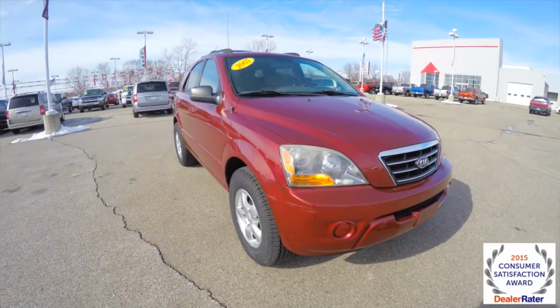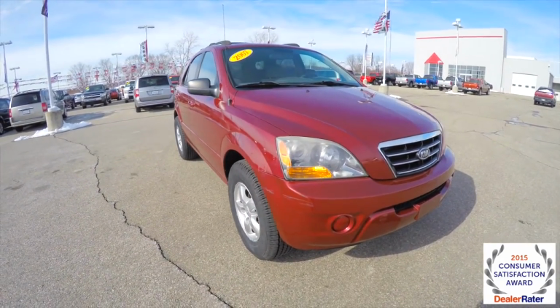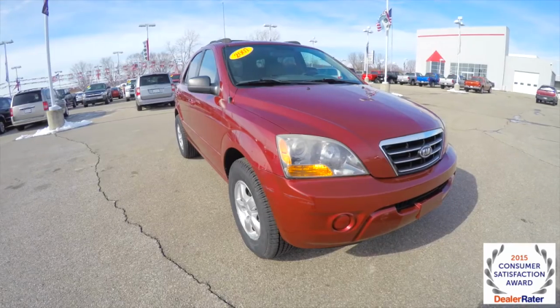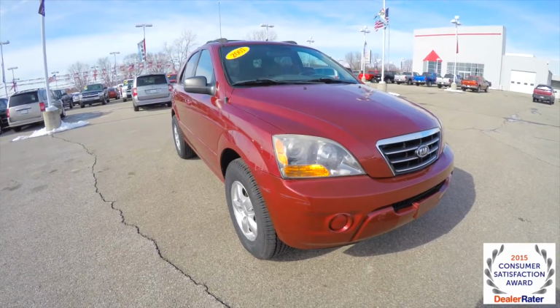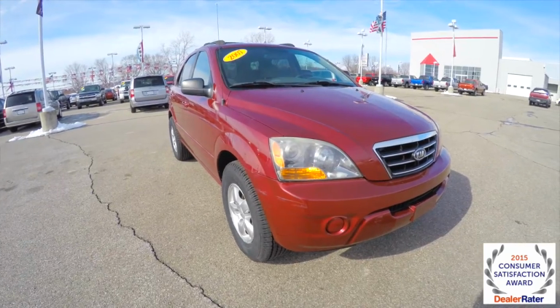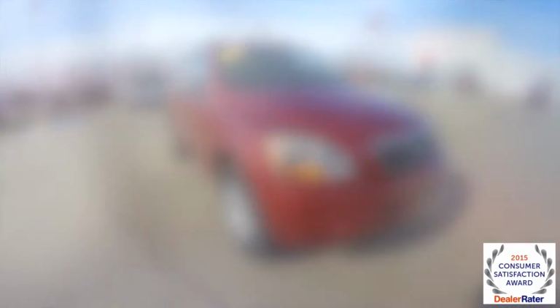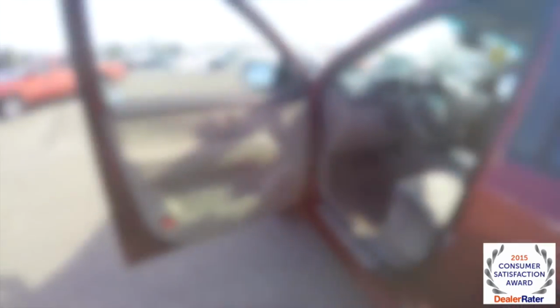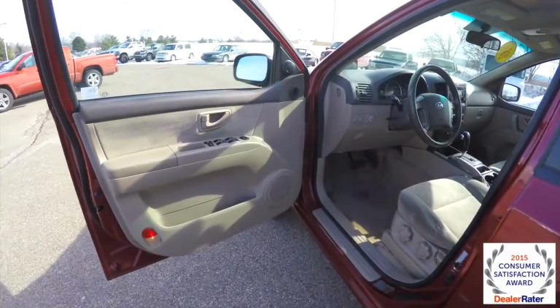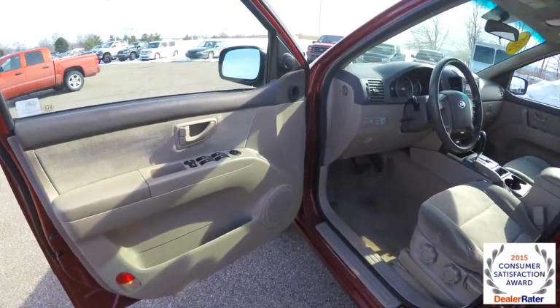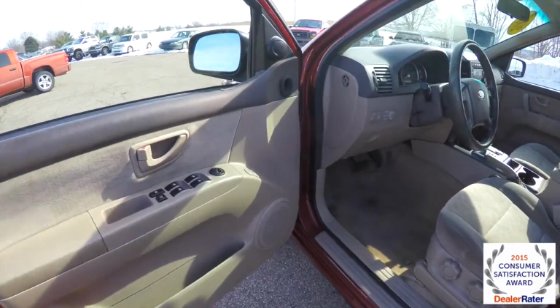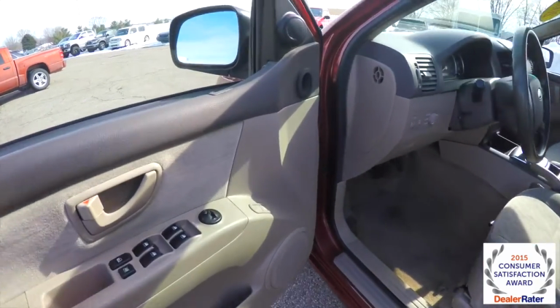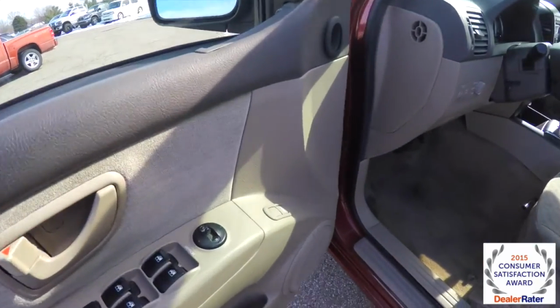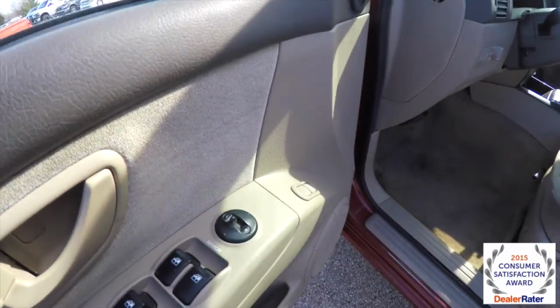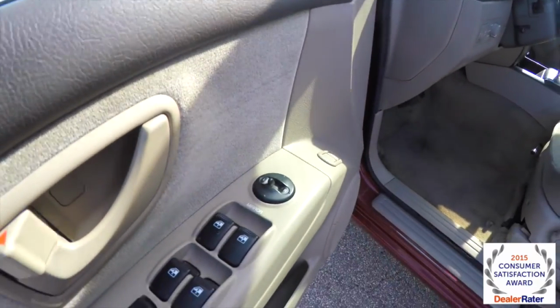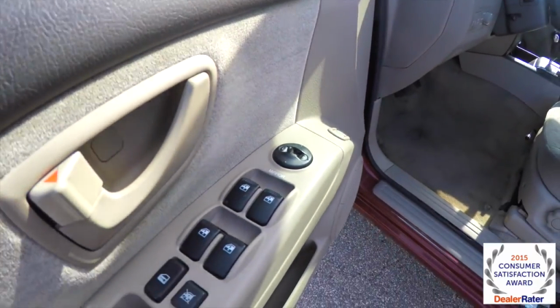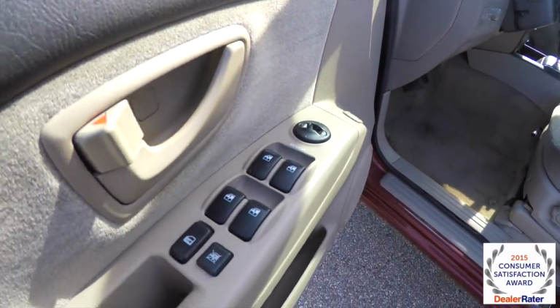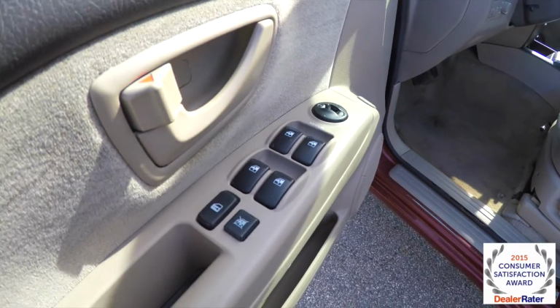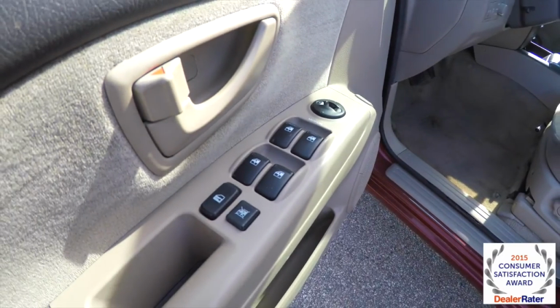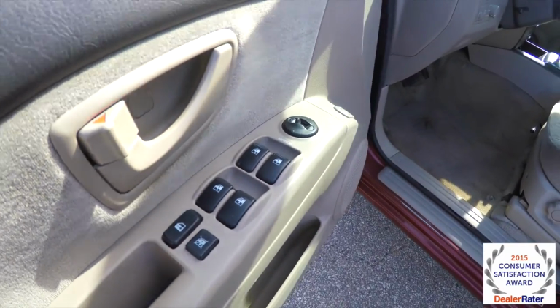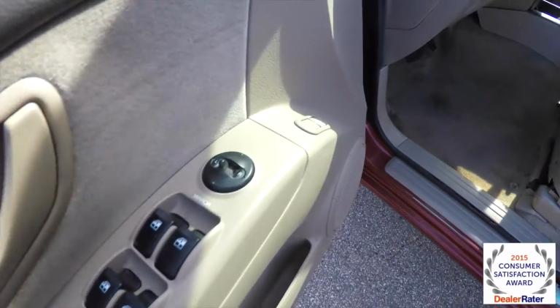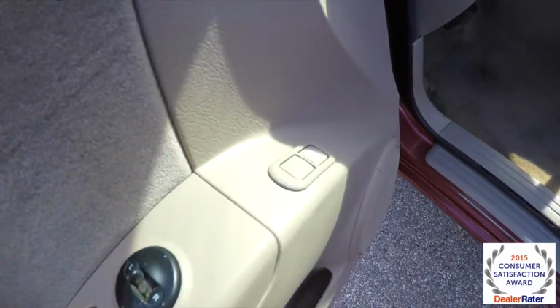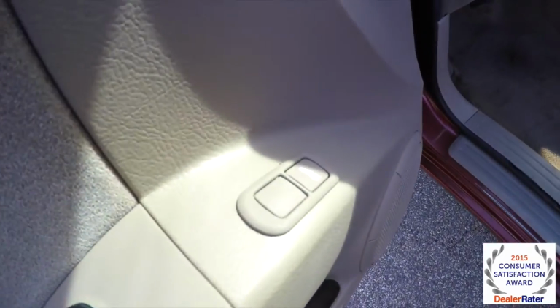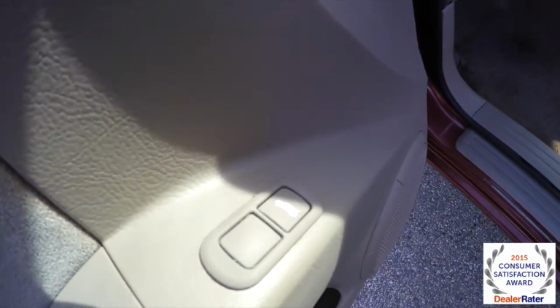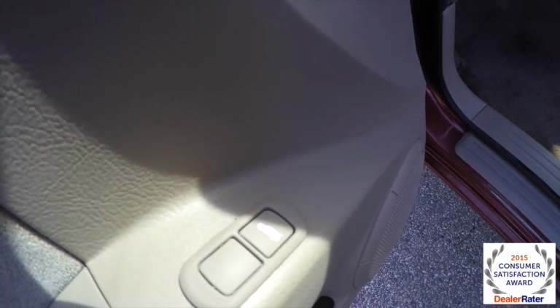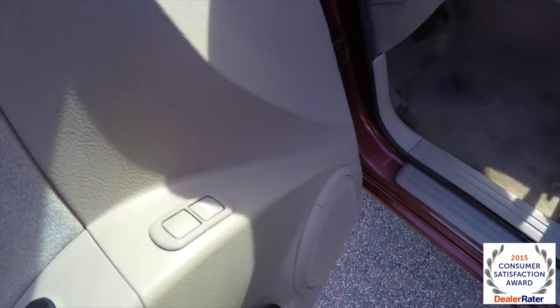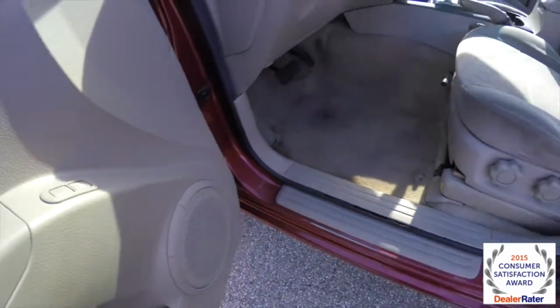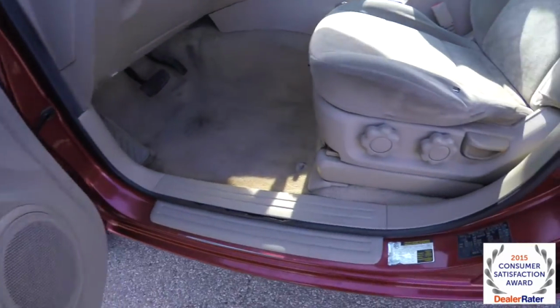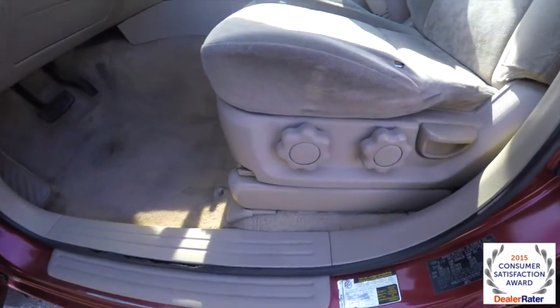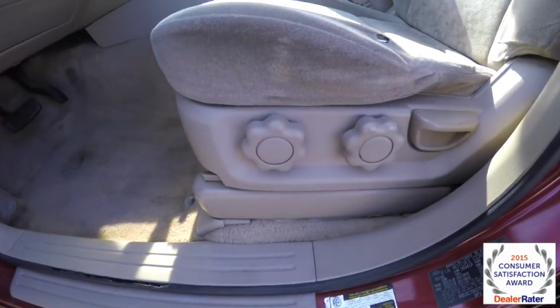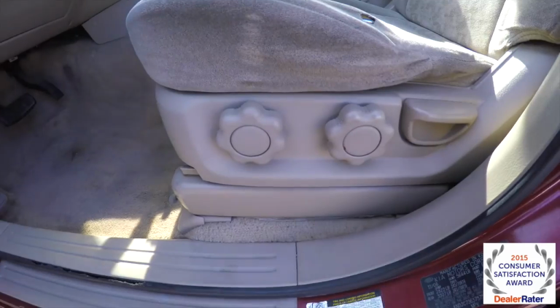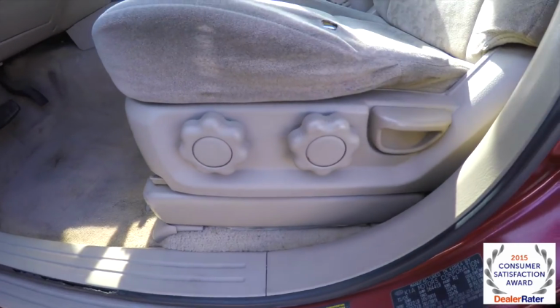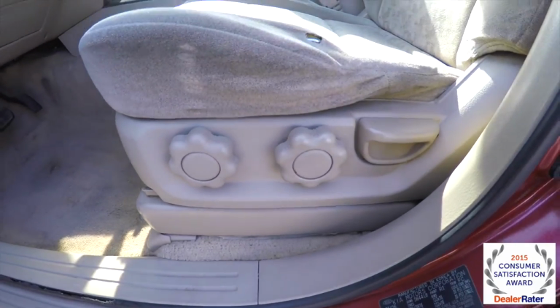Let's take a look at the interior. Inside we have power mirrors, power windows, and power door locks. We've also got power liftgate release and manual seat adjust for the lumbar support.